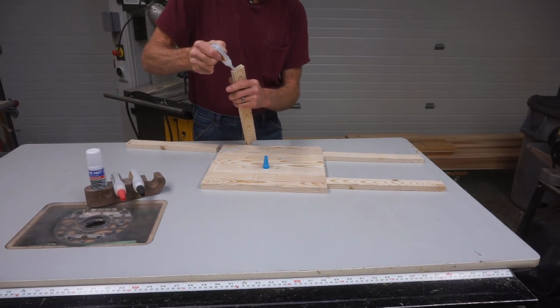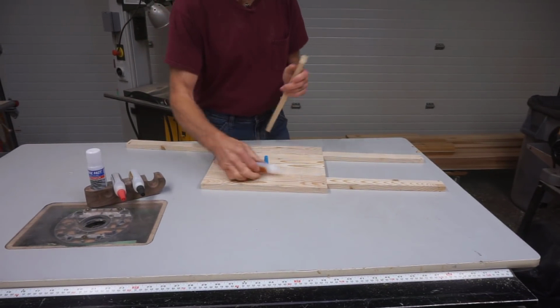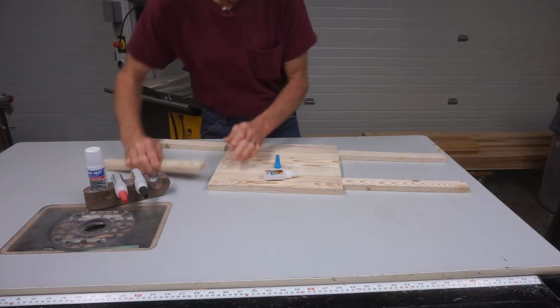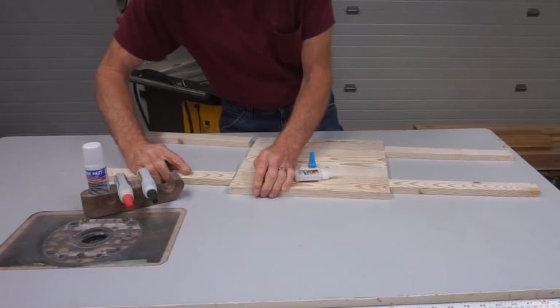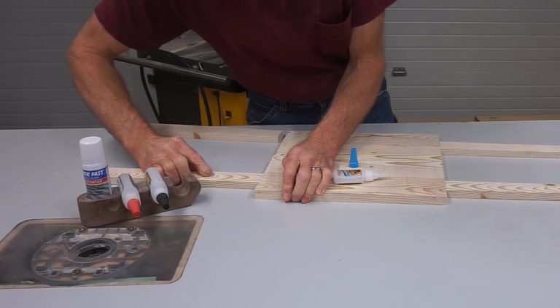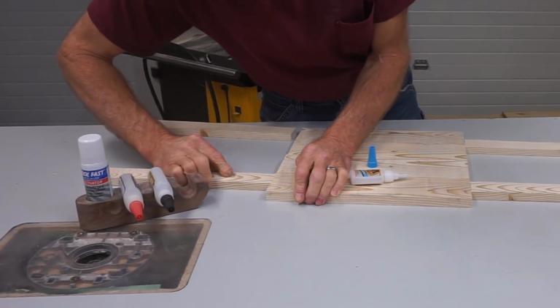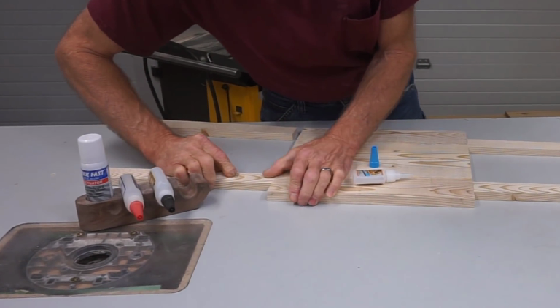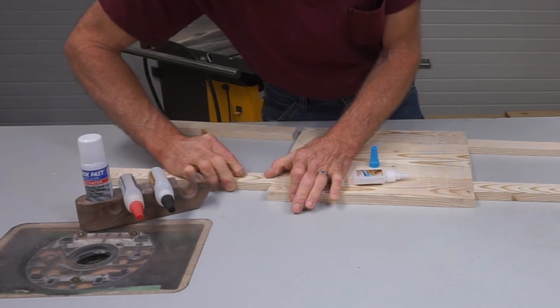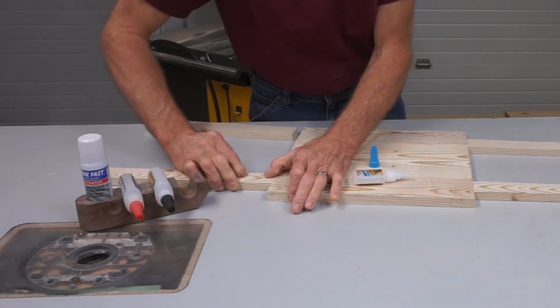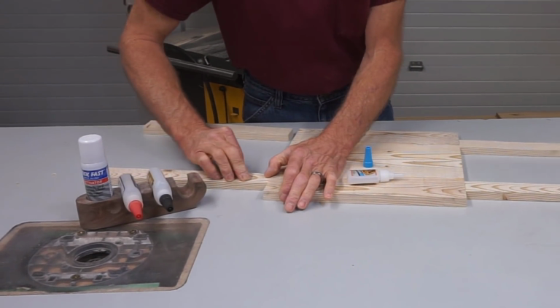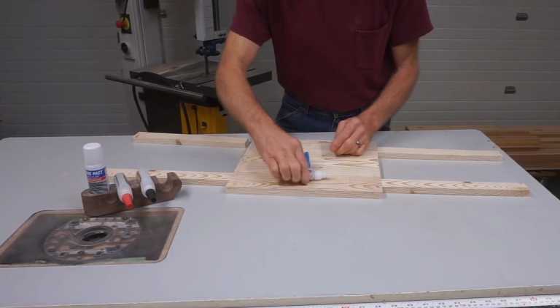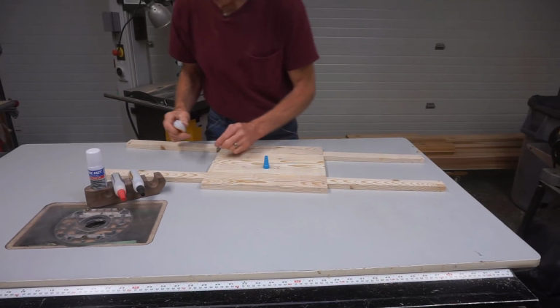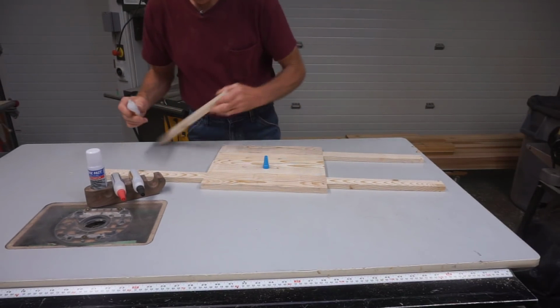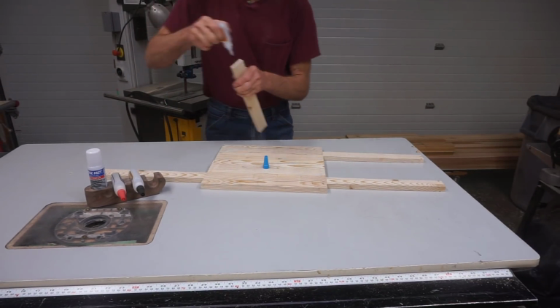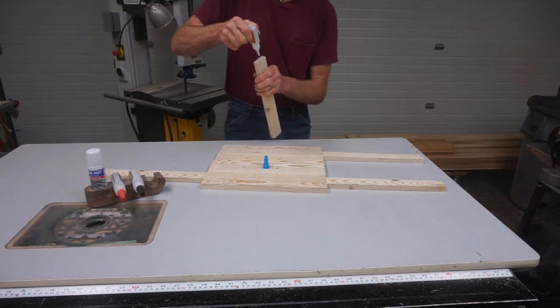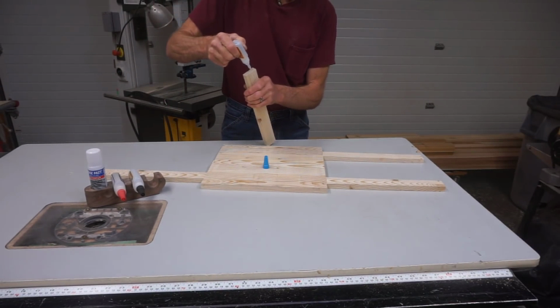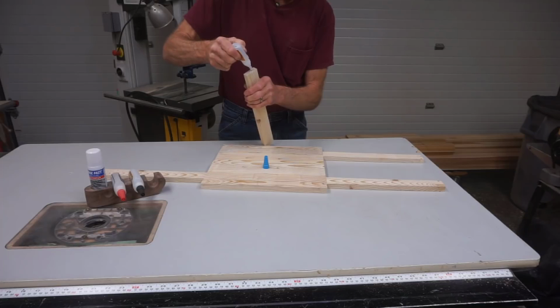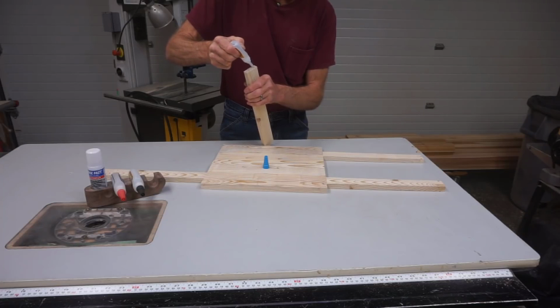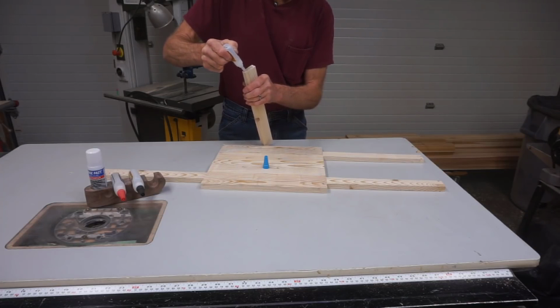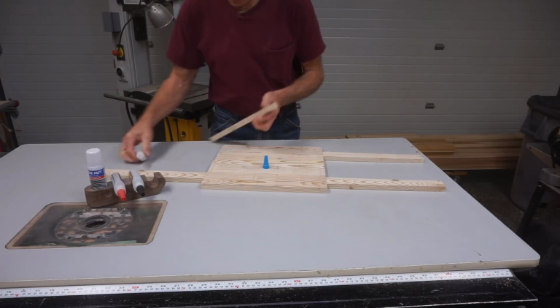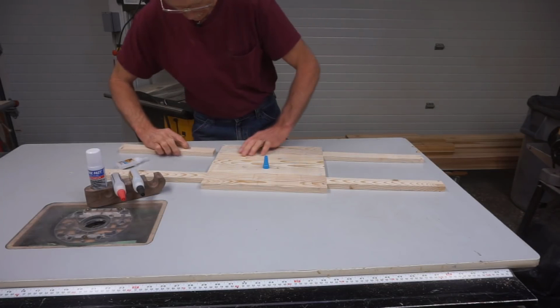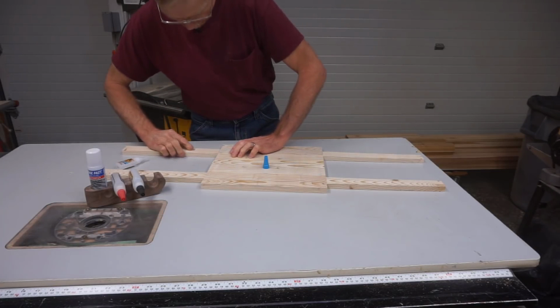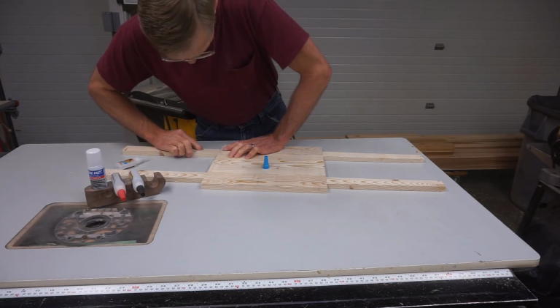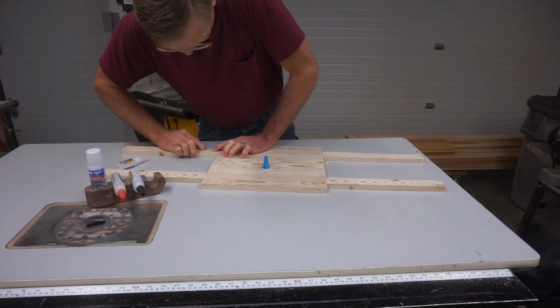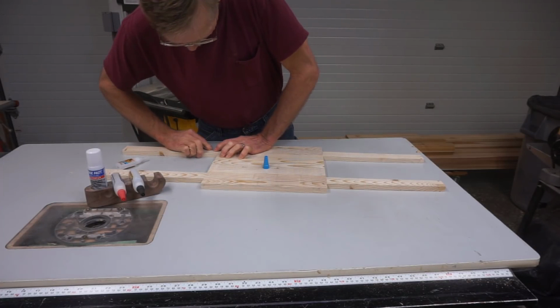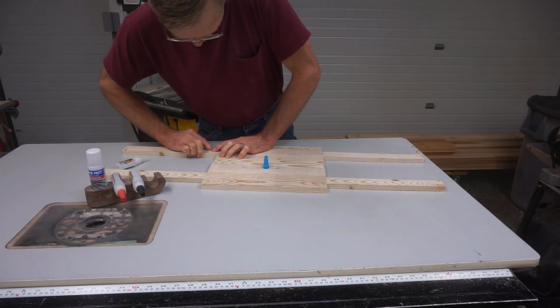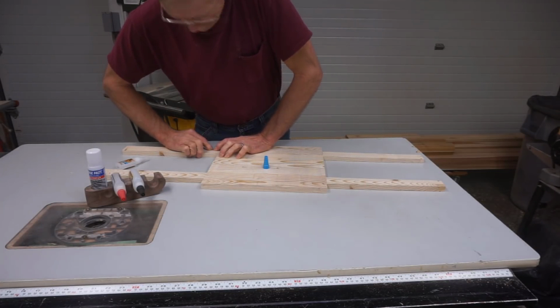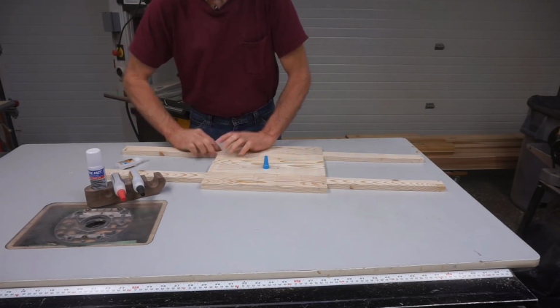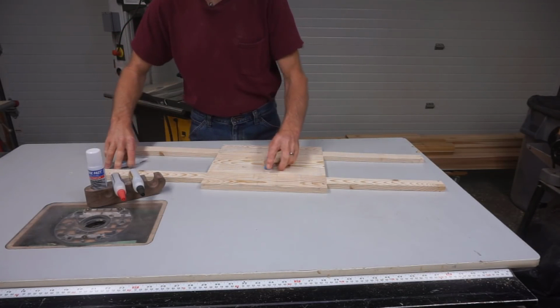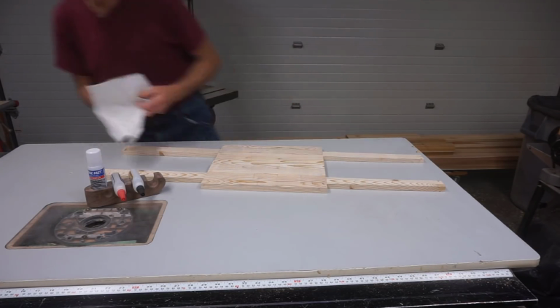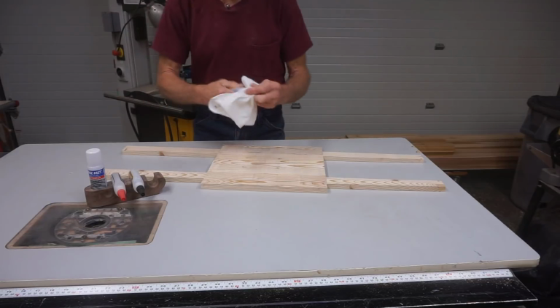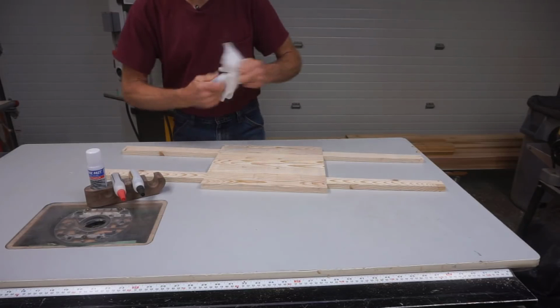The only important thing in this process is that the bottom of this guide stick is flush with the bottom of the blank. The tops don't matter, whether they're square or not. I just want a smooth and consistent feed through the planer.